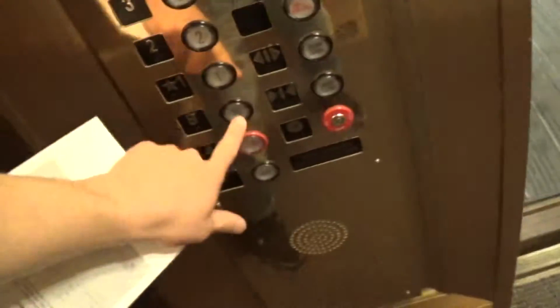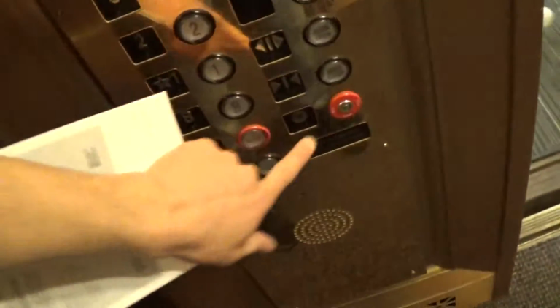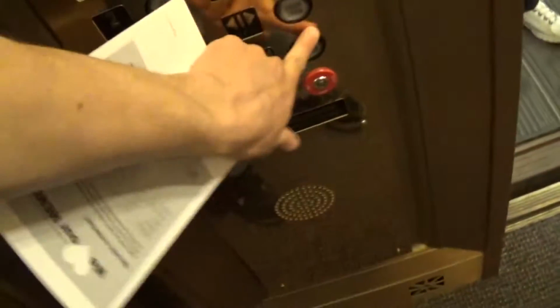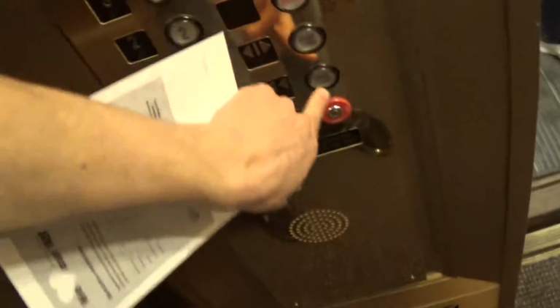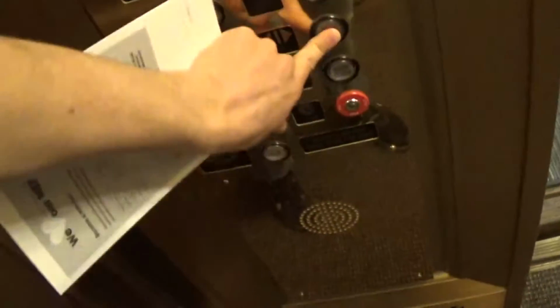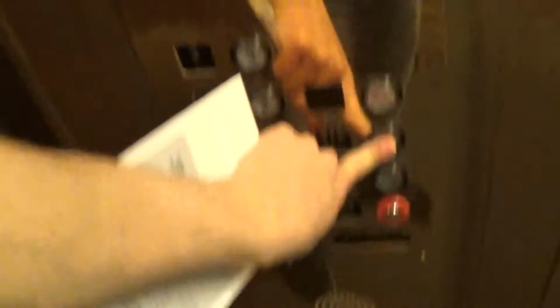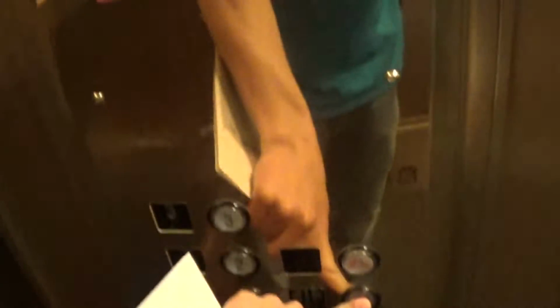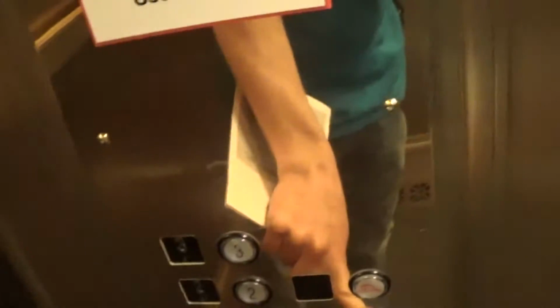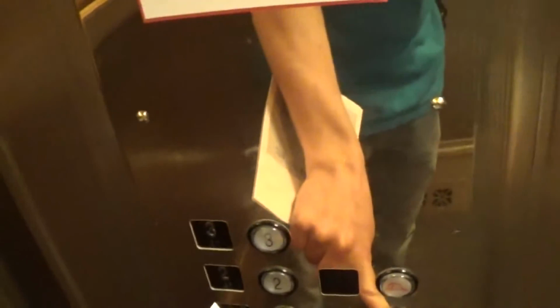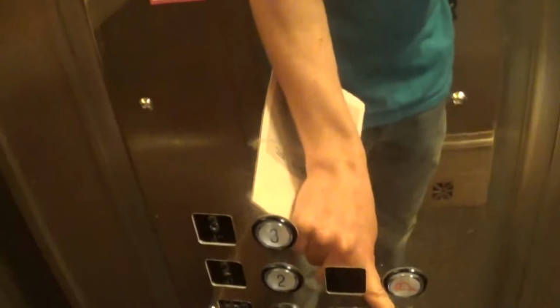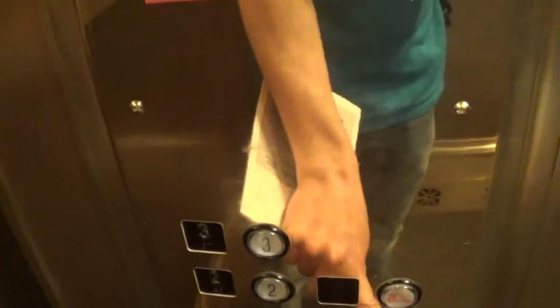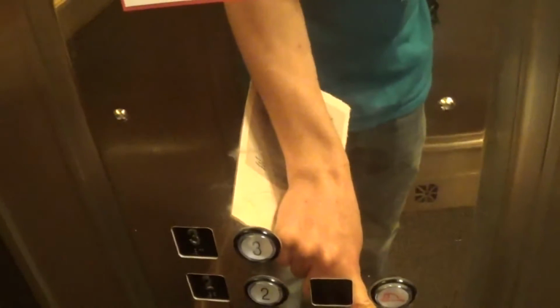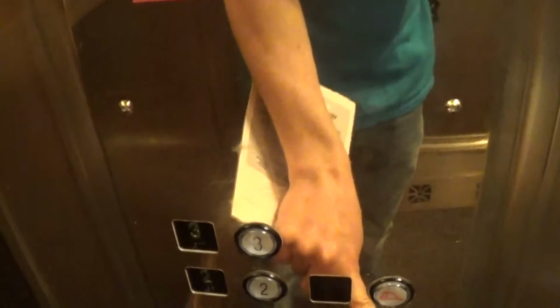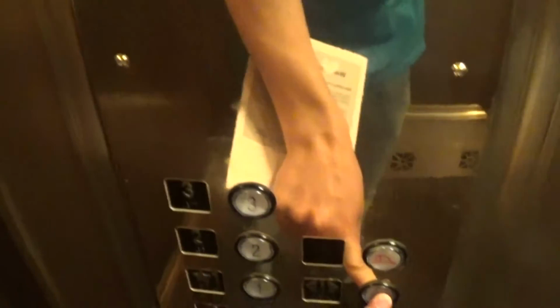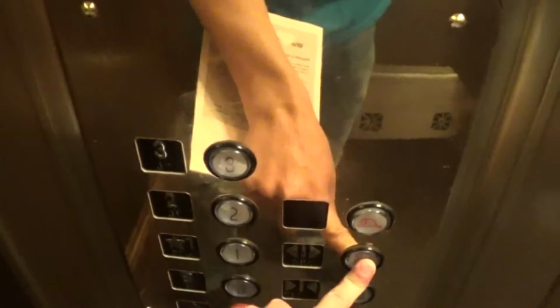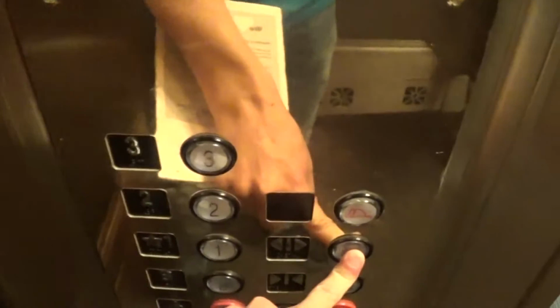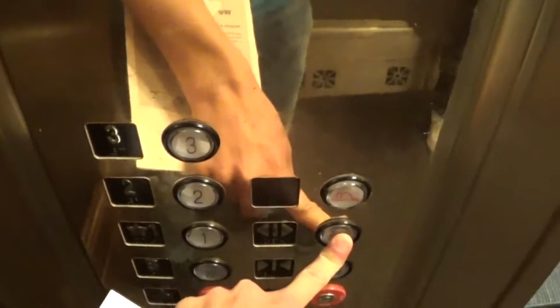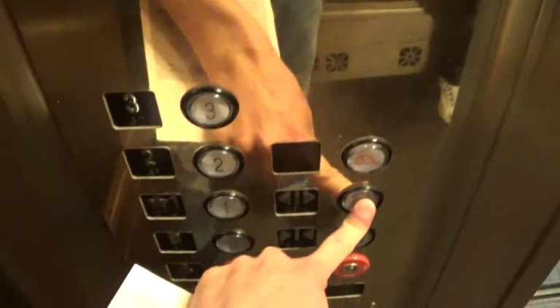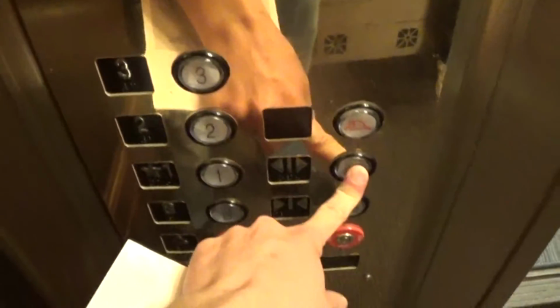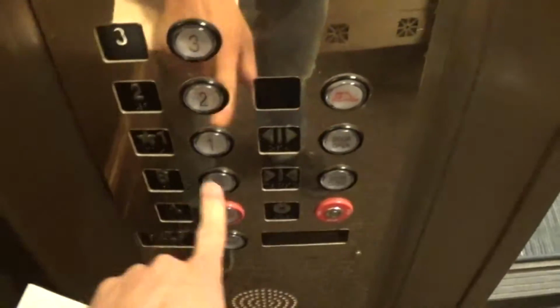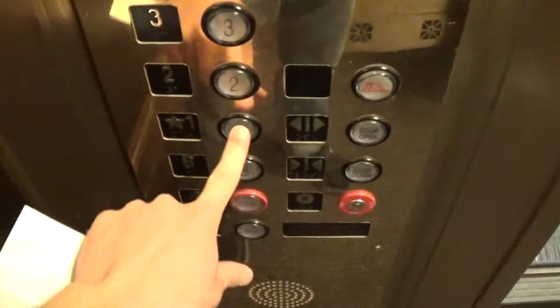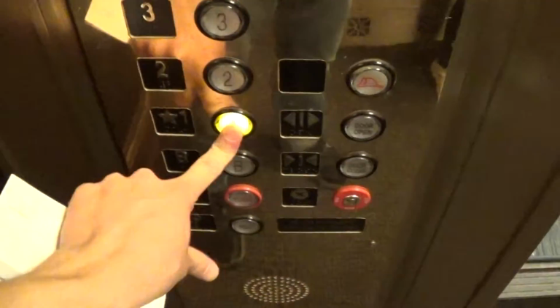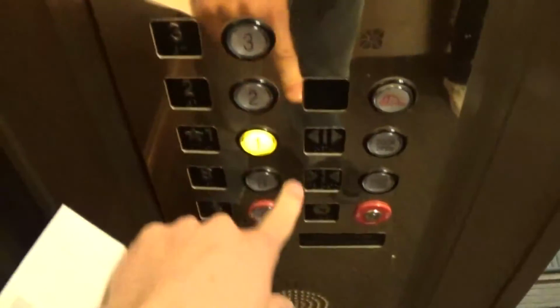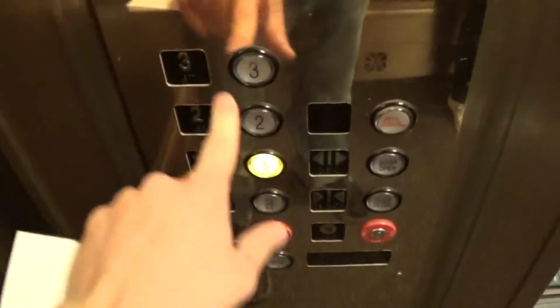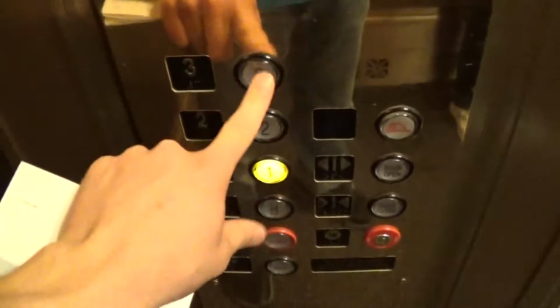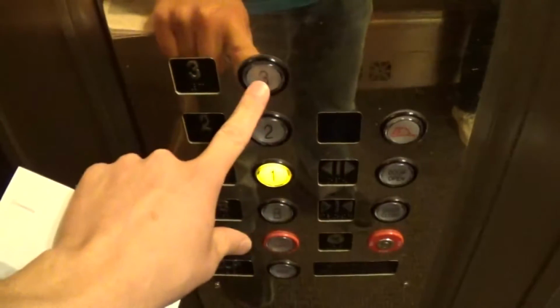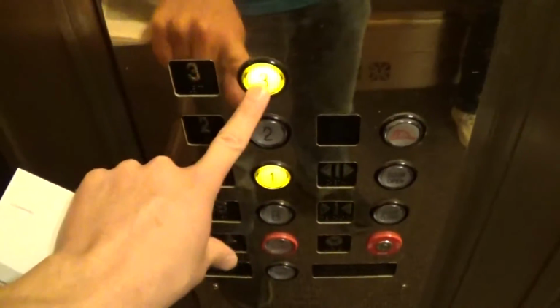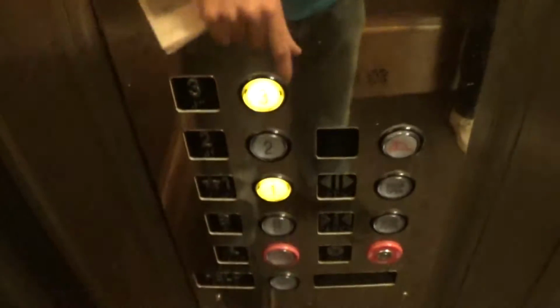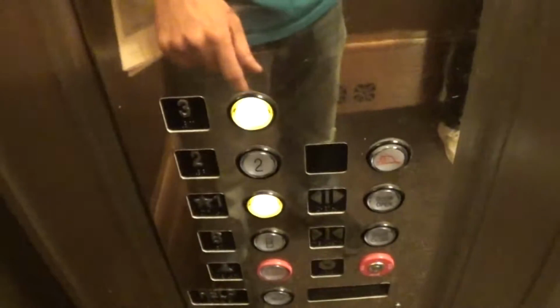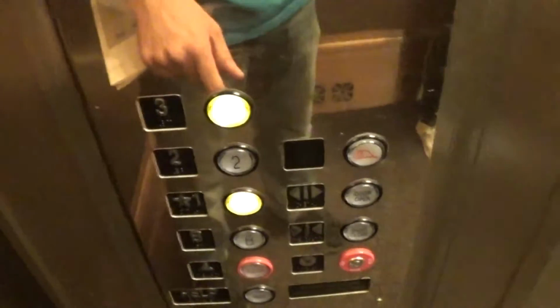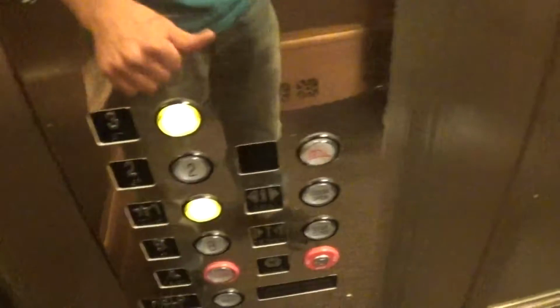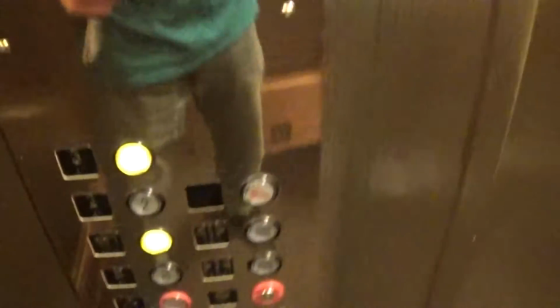Oh, you got it up? We're trying to get to the first floor — the street level? First floor. We didn't do that. Thank you.